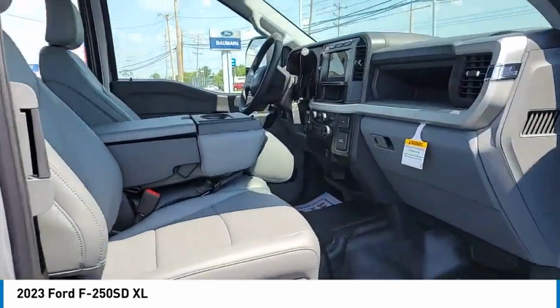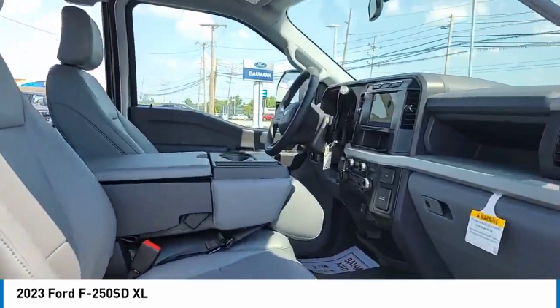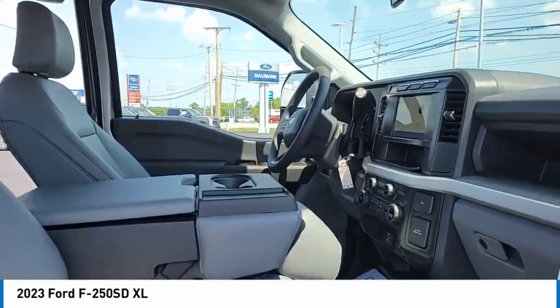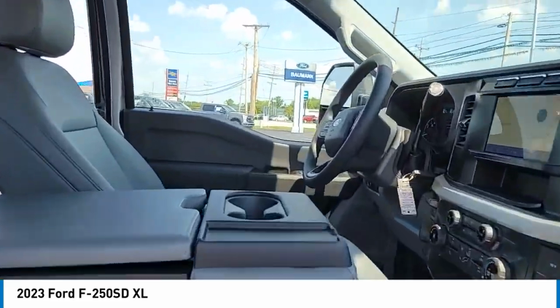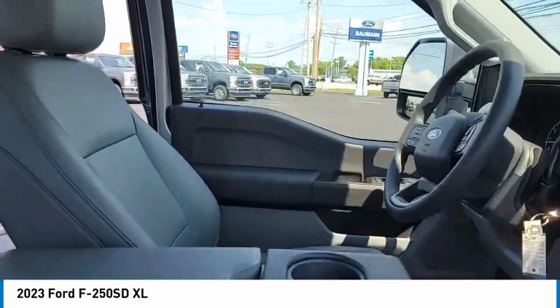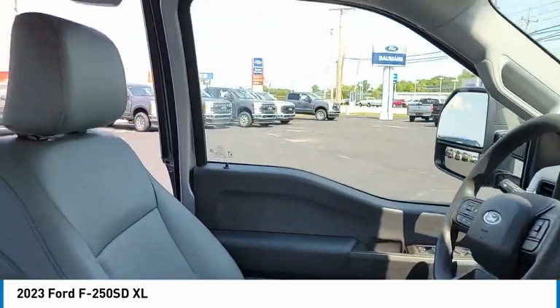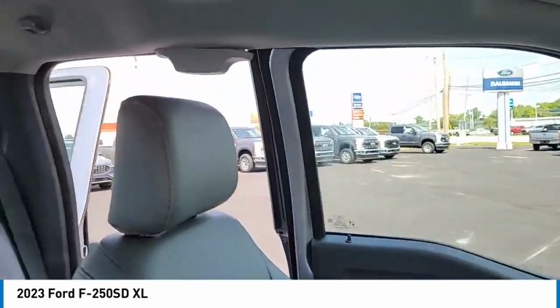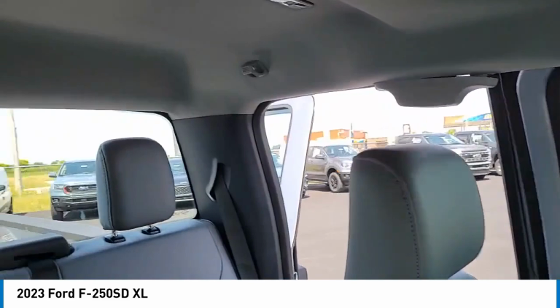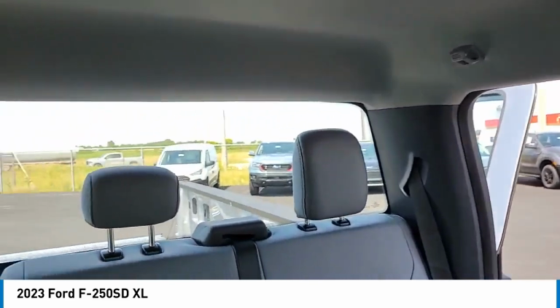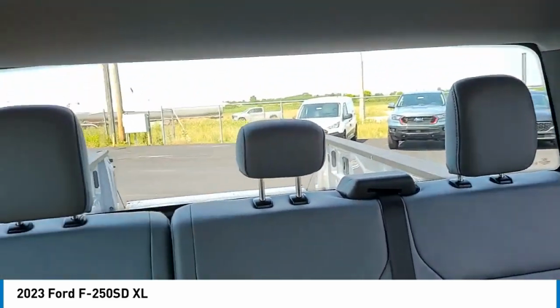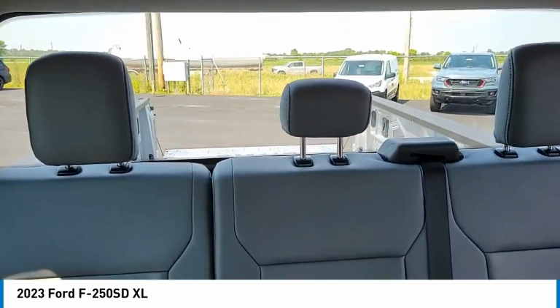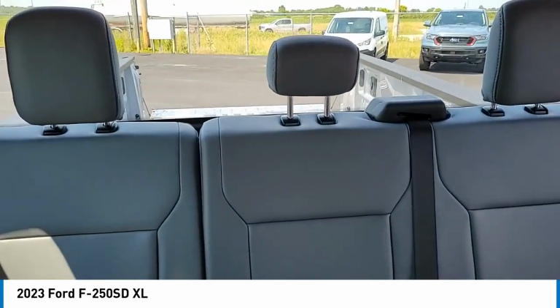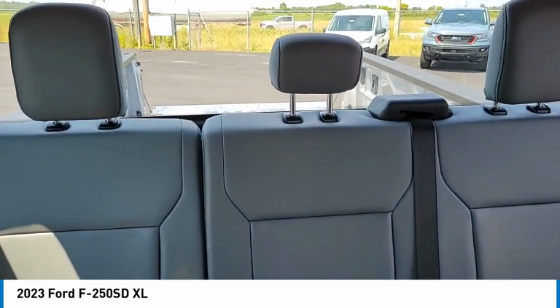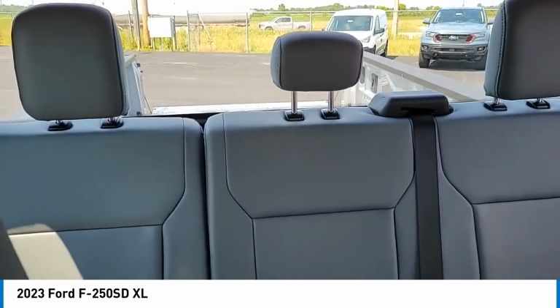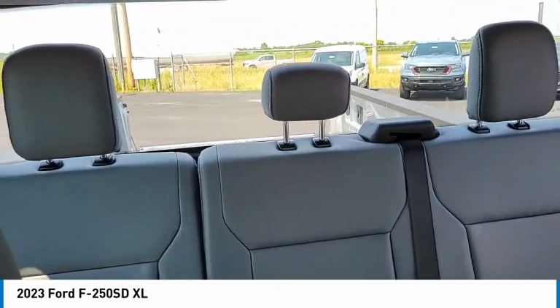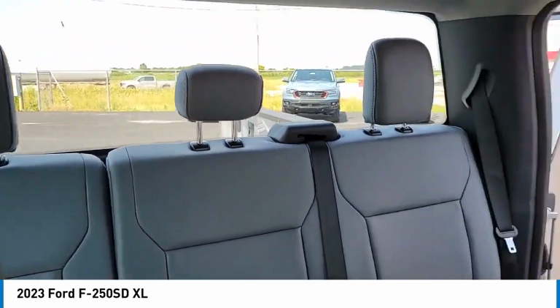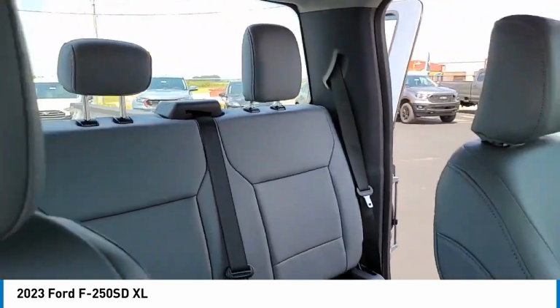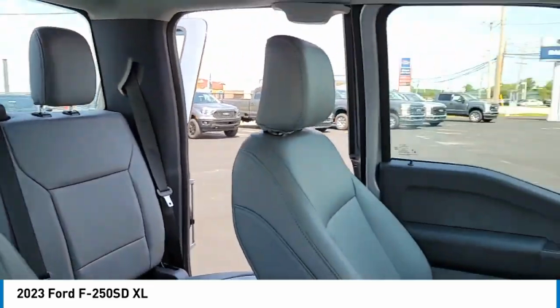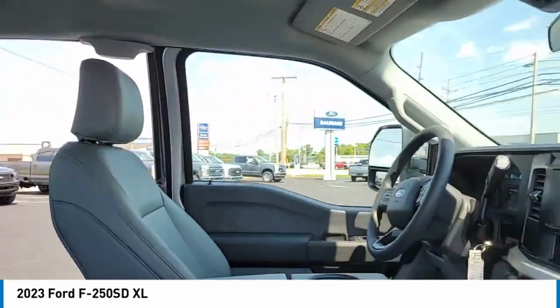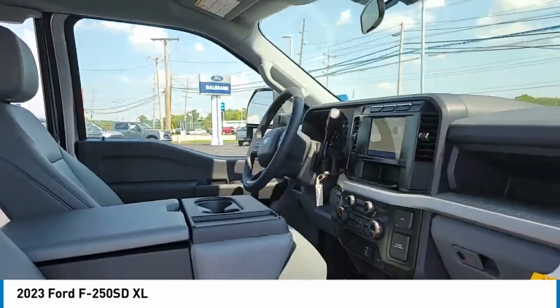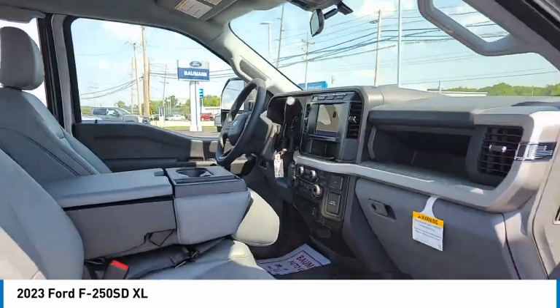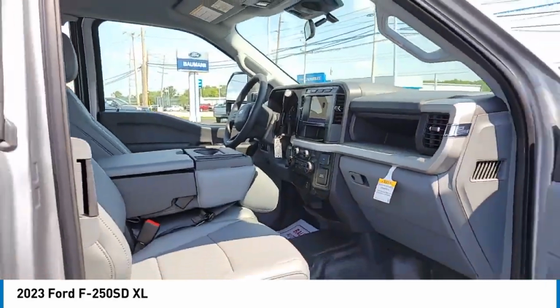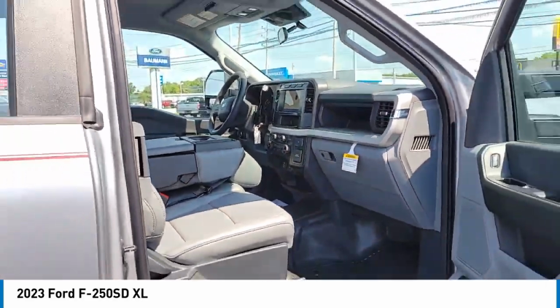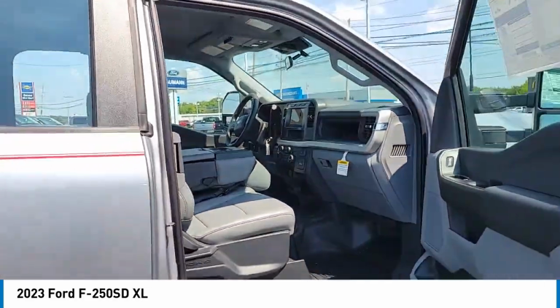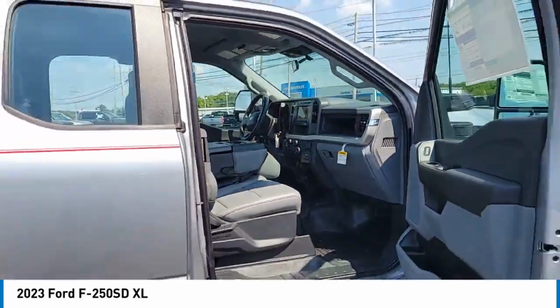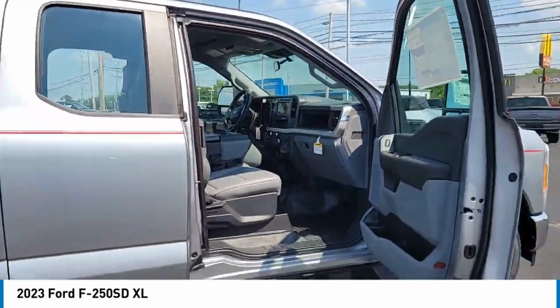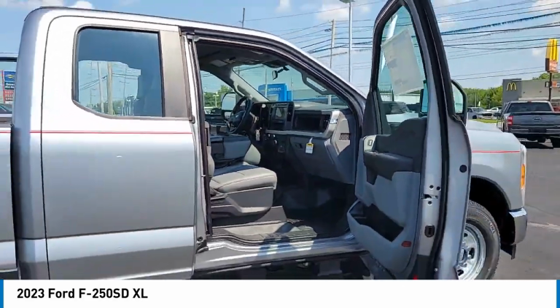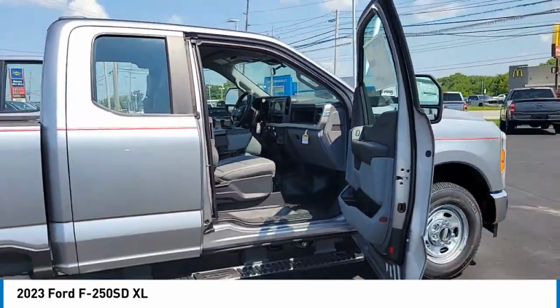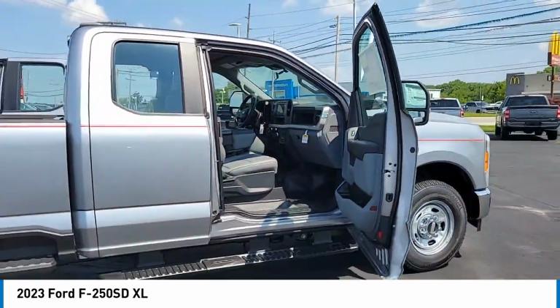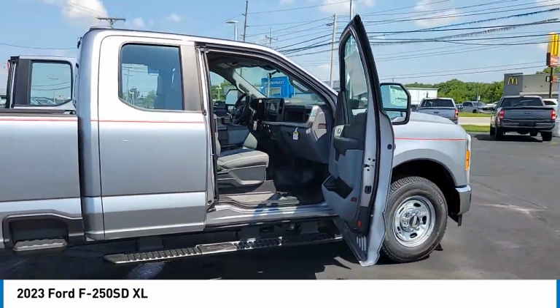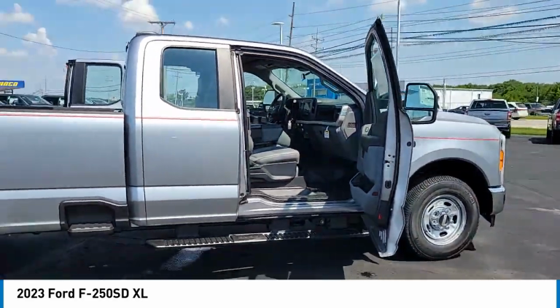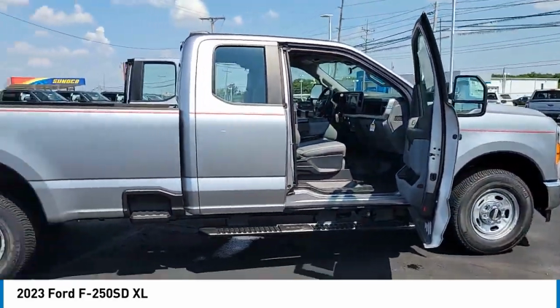Electronic stability control. Brake assist. Traction control. Rear step bumper. Remote keyless entry. Speed control. Front wheel independent suspension. Four wheel disc brakes. Low tire pressure warning.